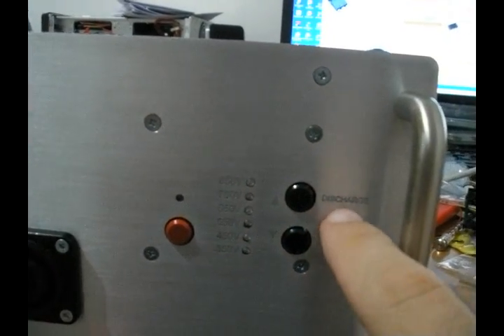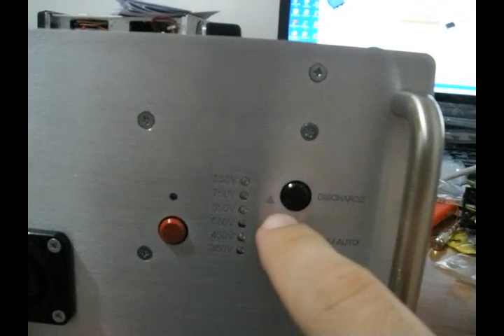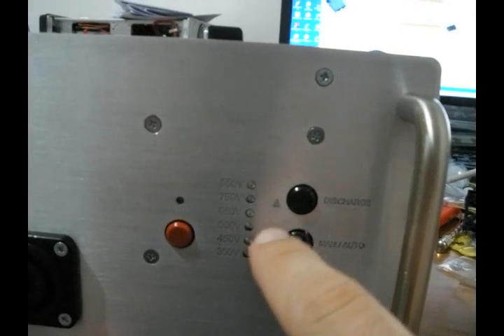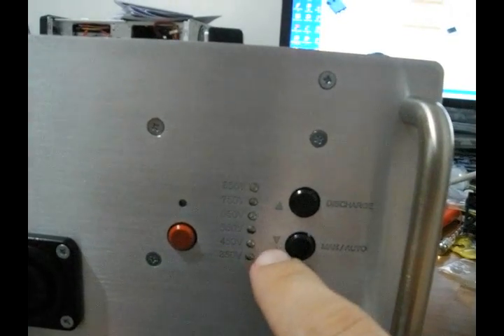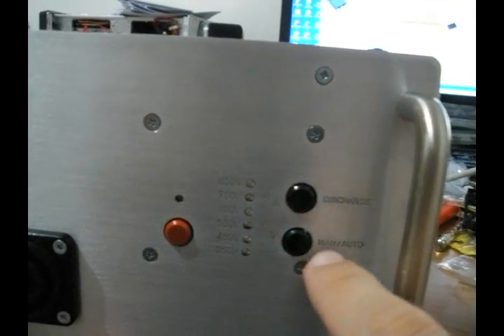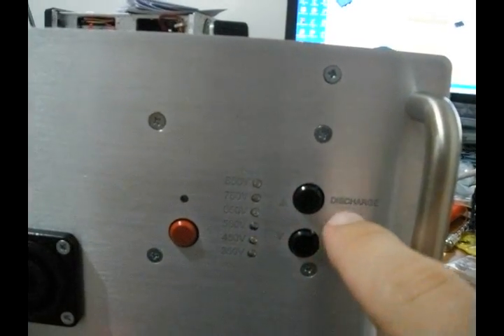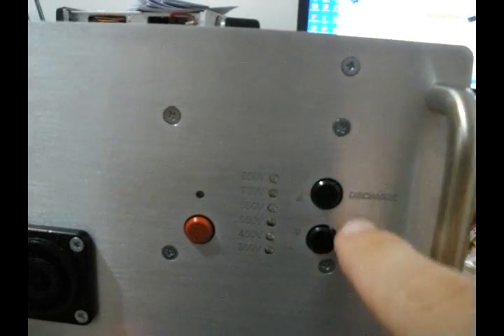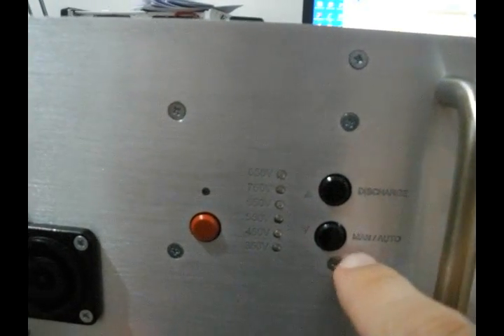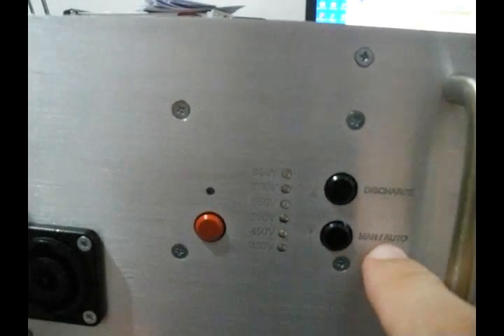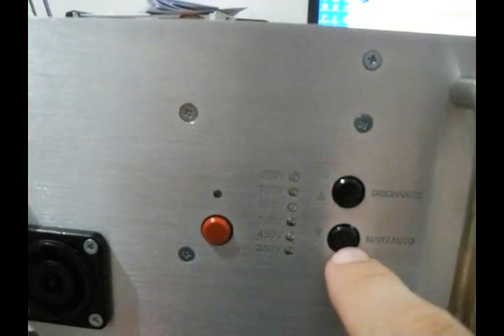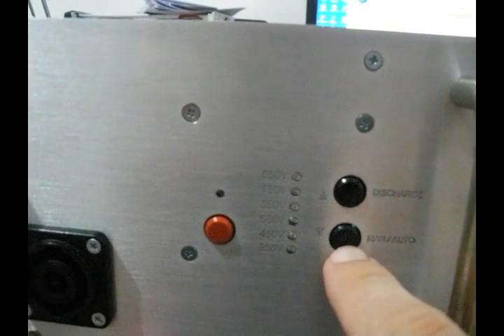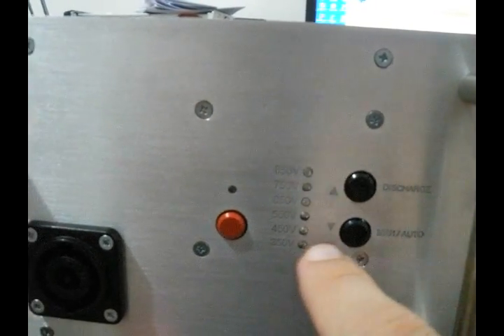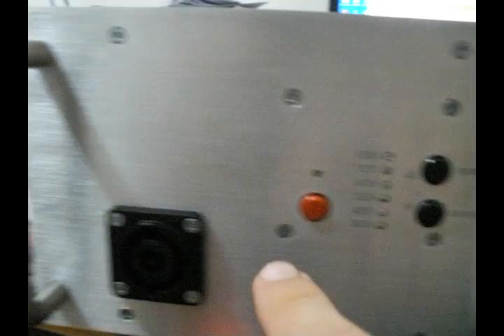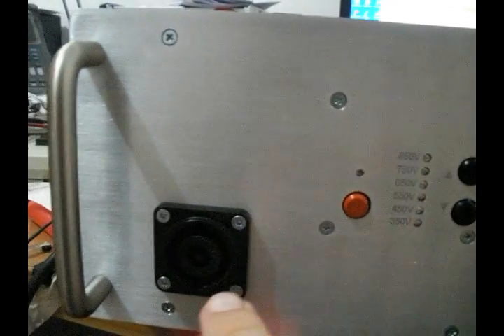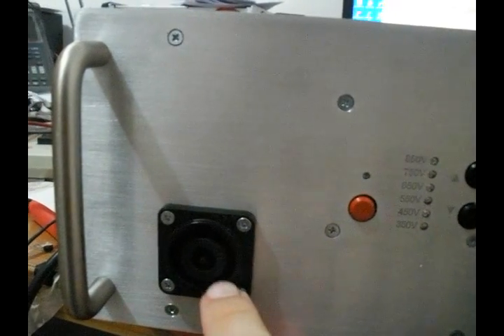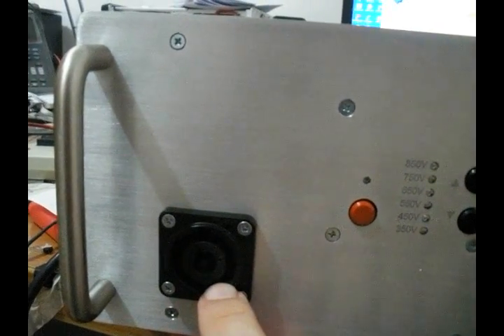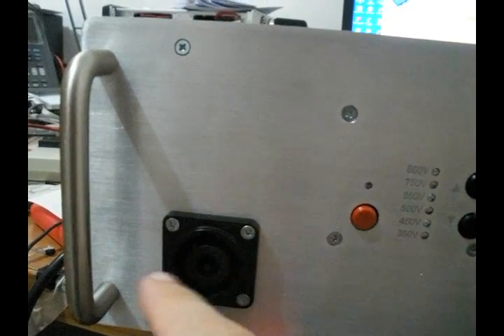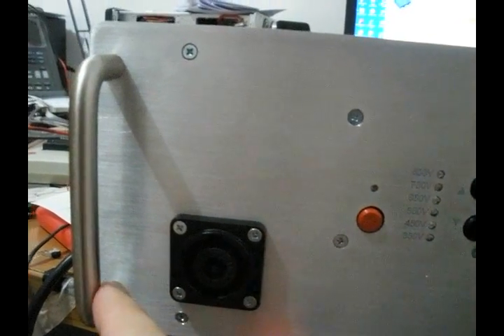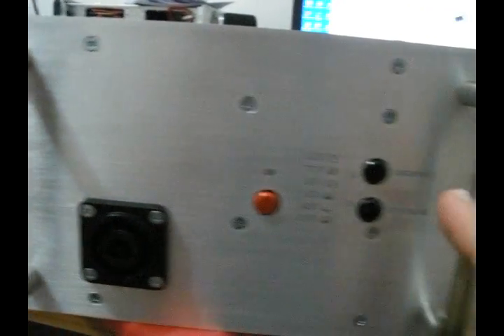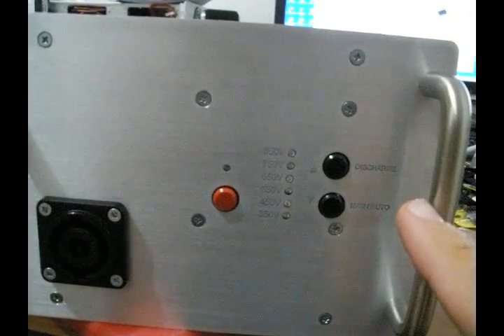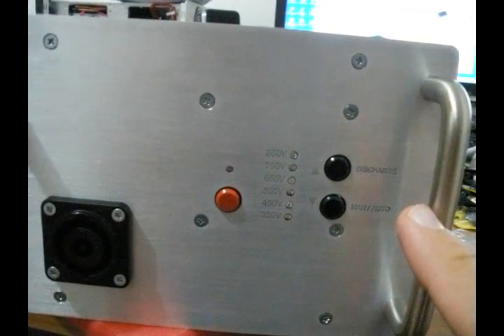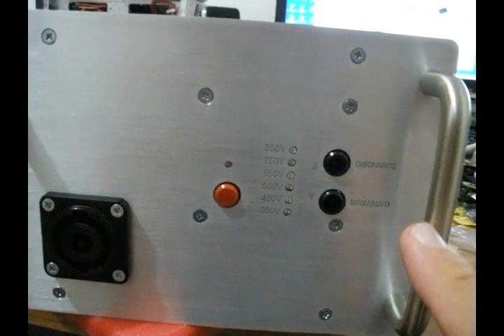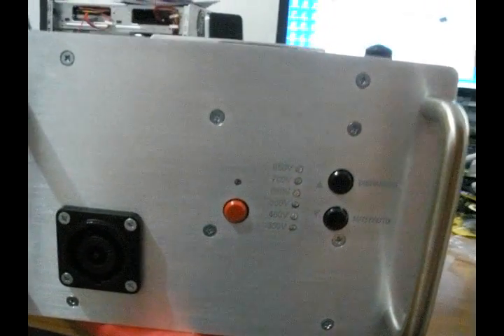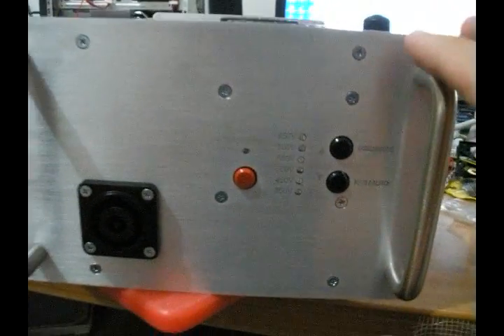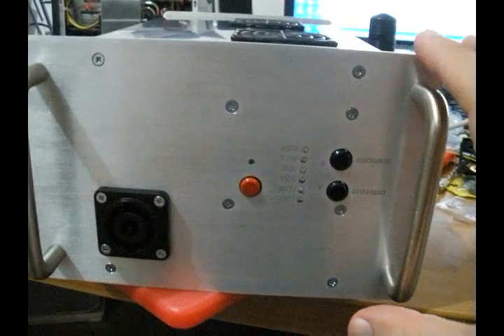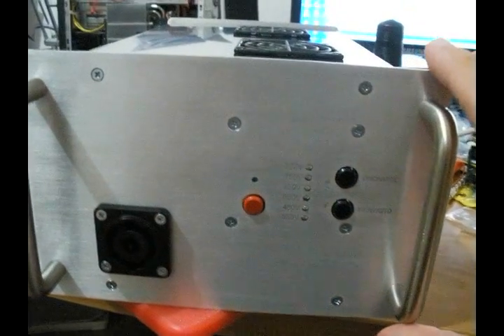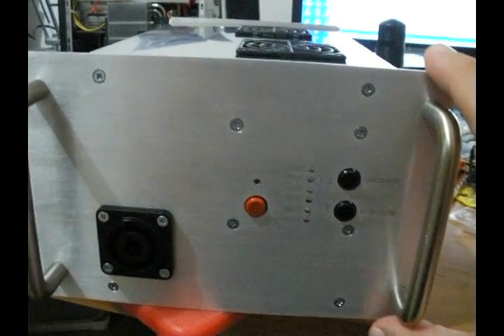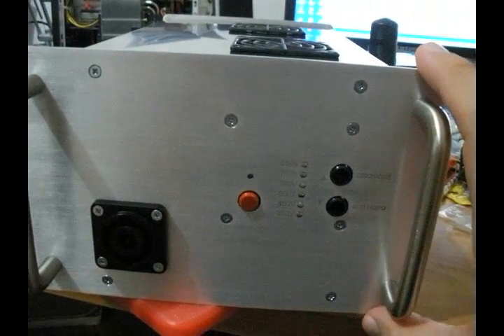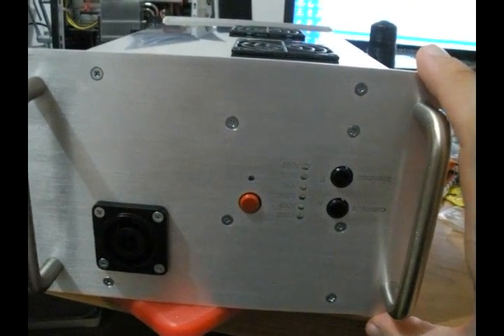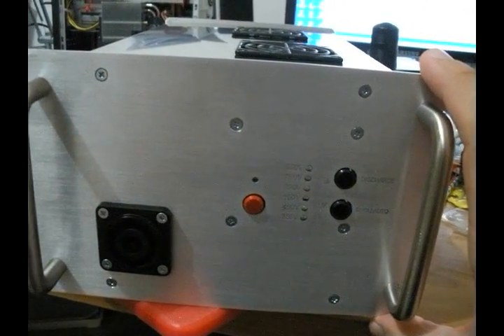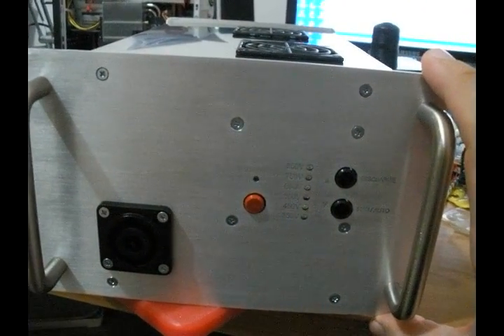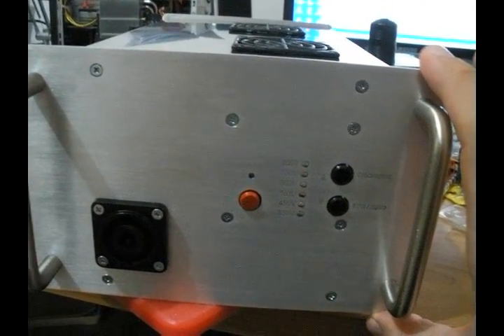And of course we have the up and the down and the discharge and the manual auto settings, clearly labeled. This is the coil input. We have a couple of good handles to handle the device. The entire pulsar device weighs about 4 kilos in all.